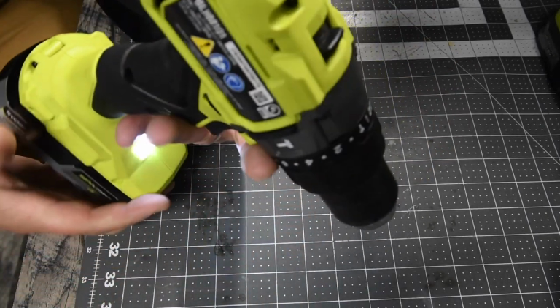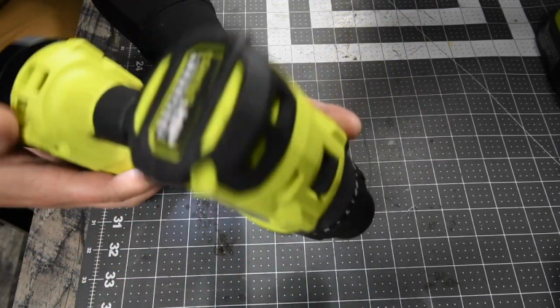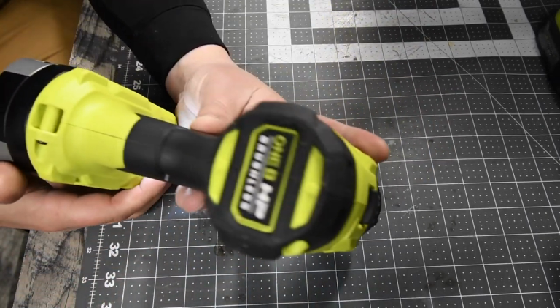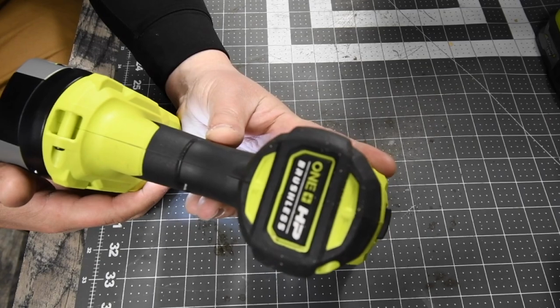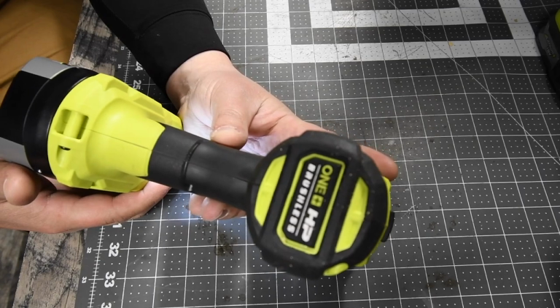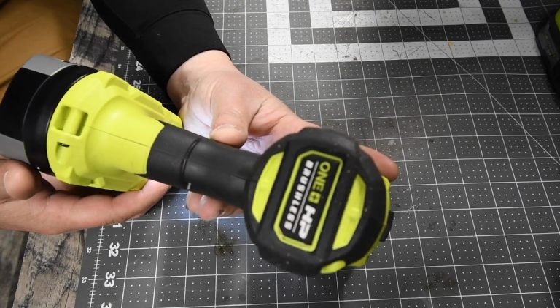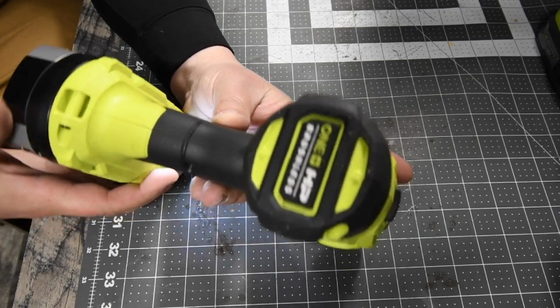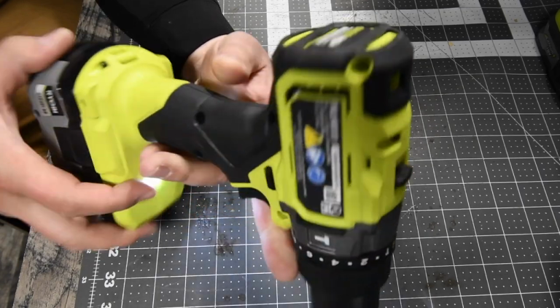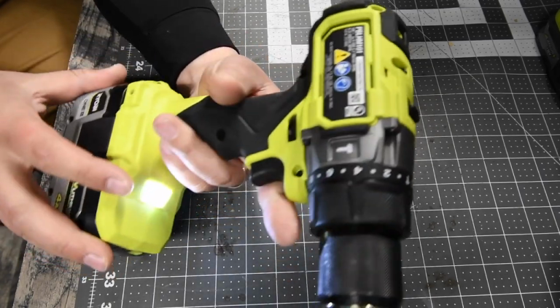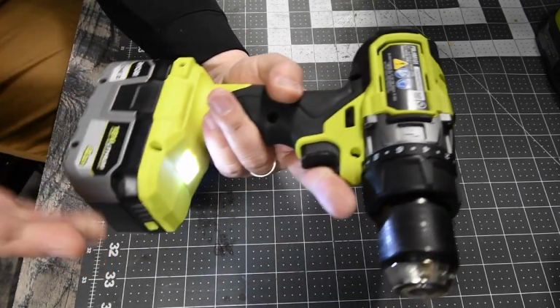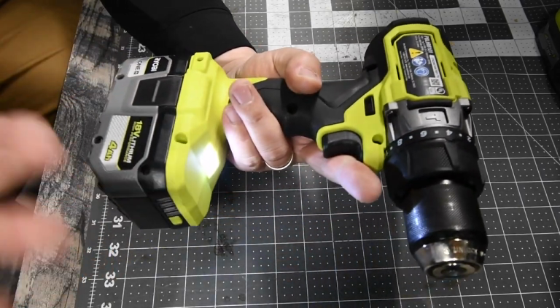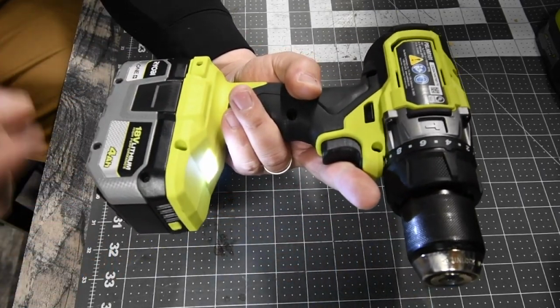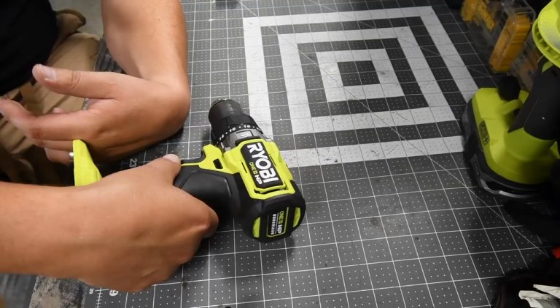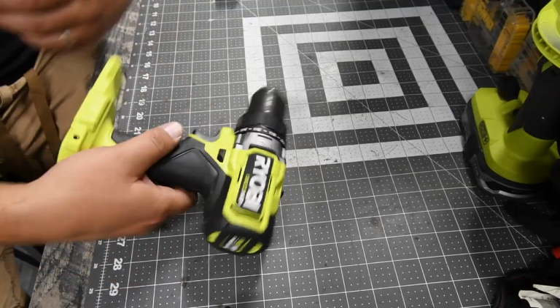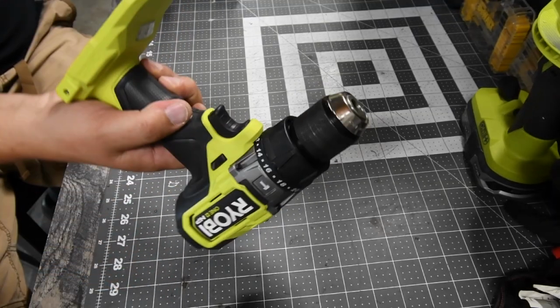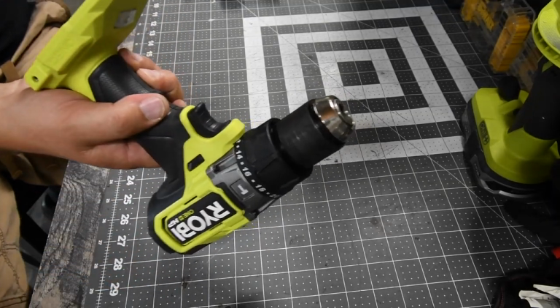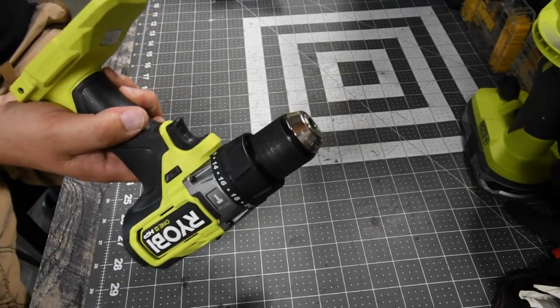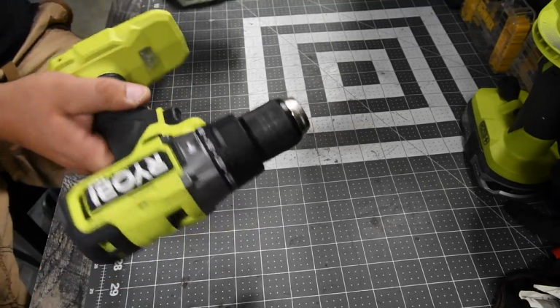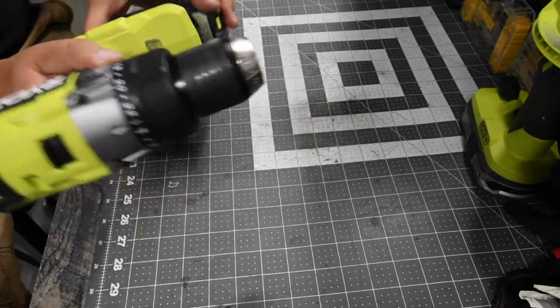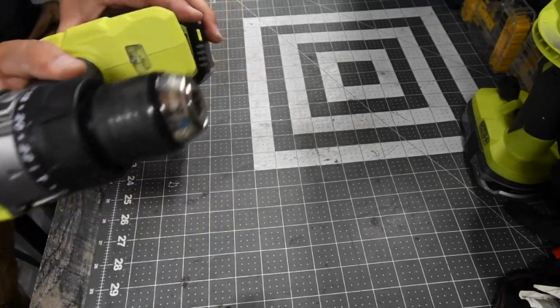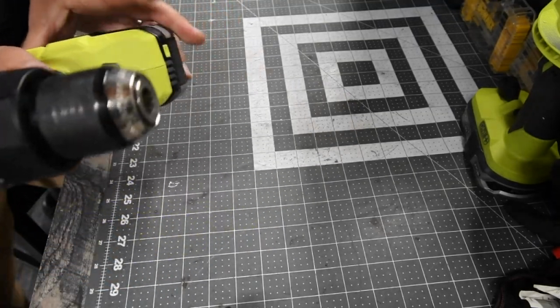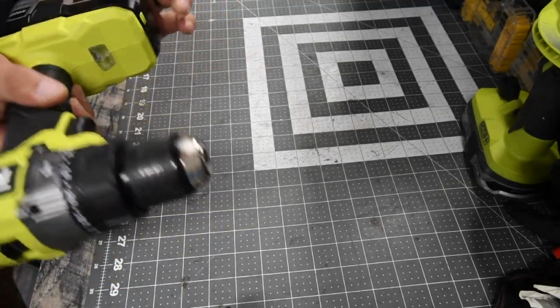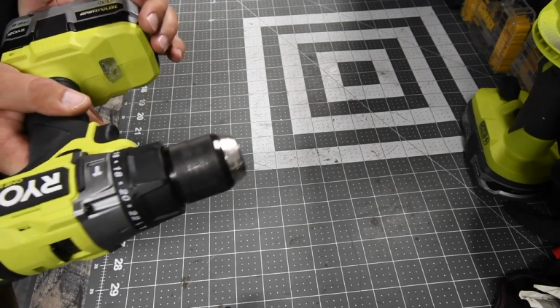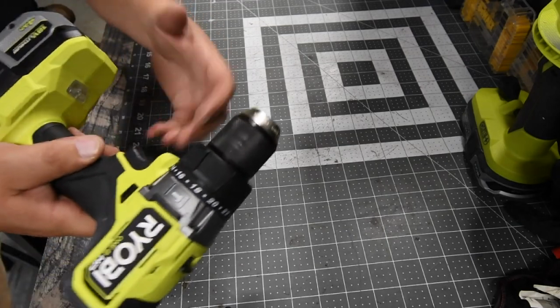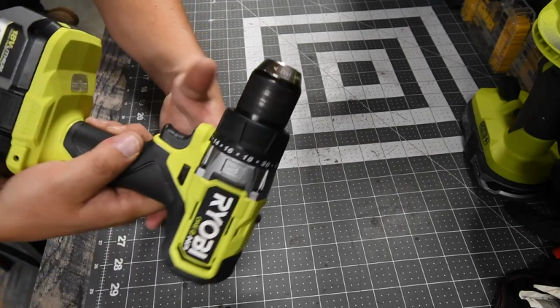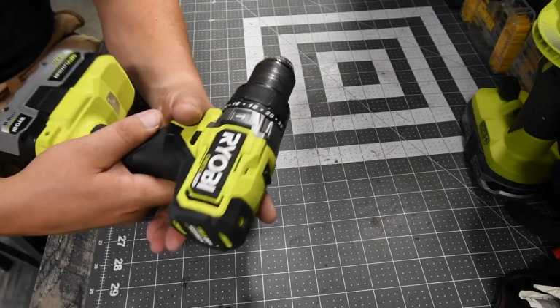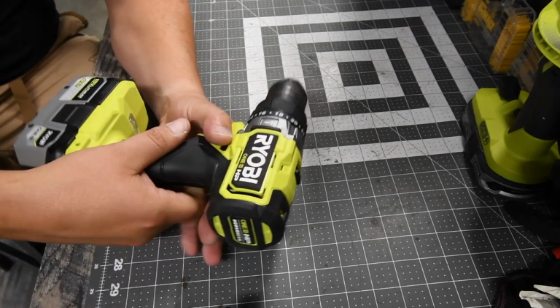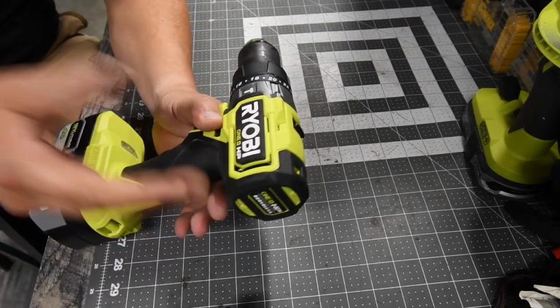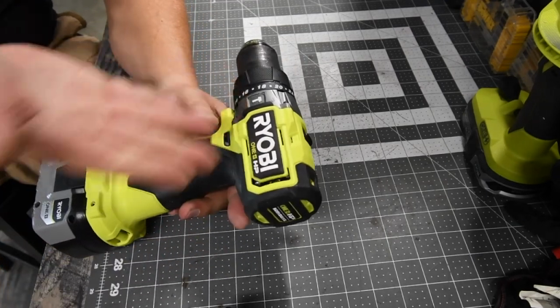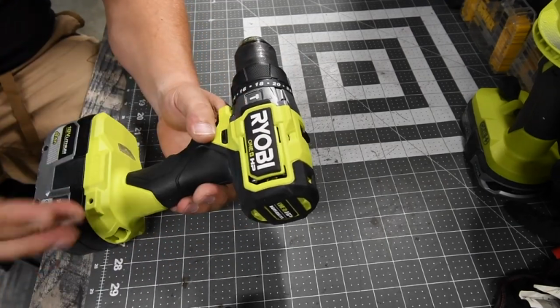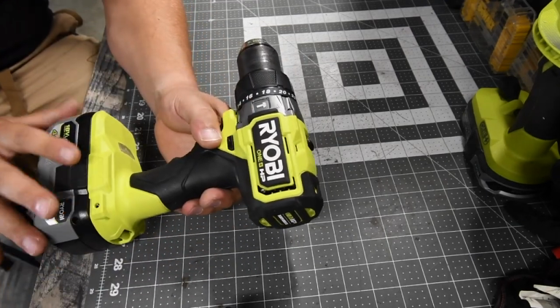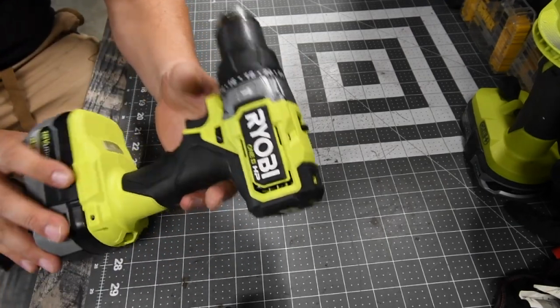This is the OnePlus HP brushless motor. This is actually a good tool. Ryobi is doing good, but we should have gotten this technology years ago.